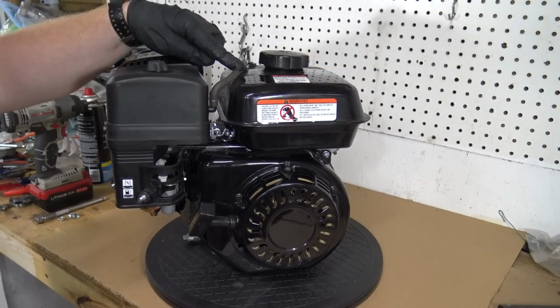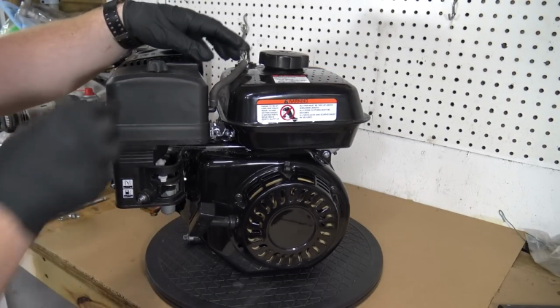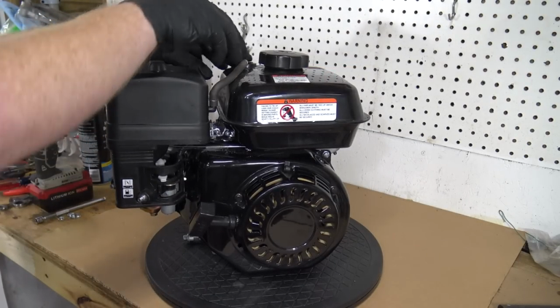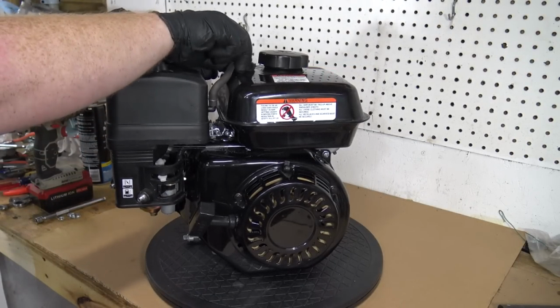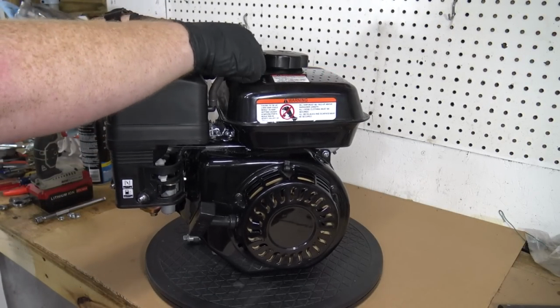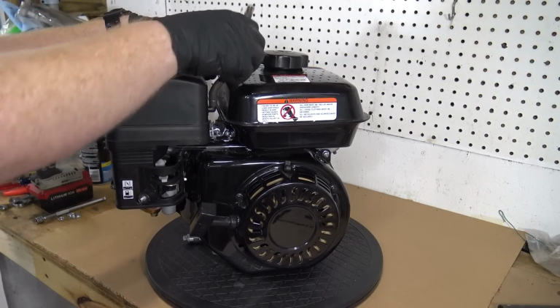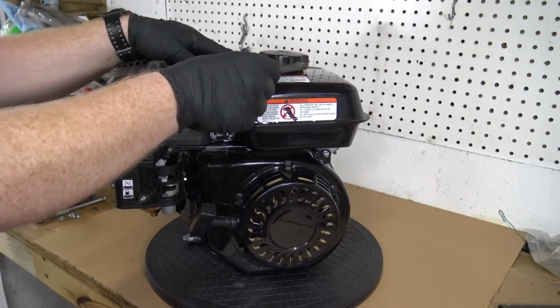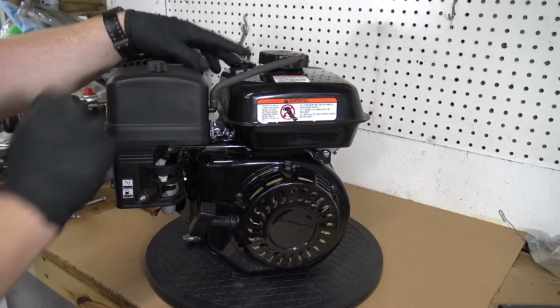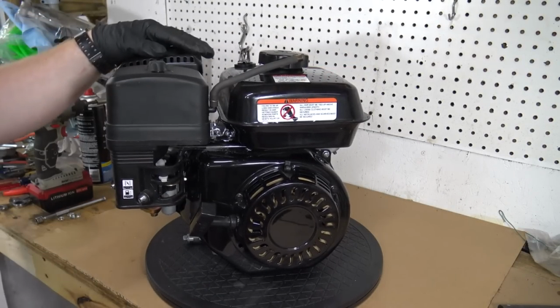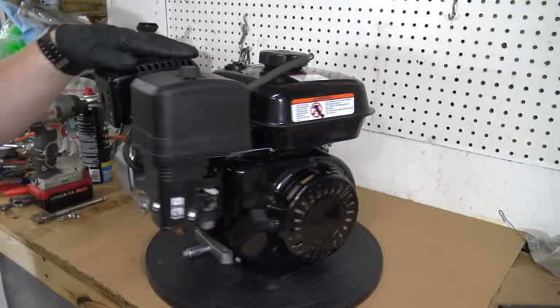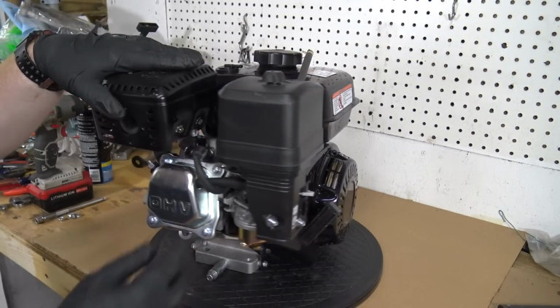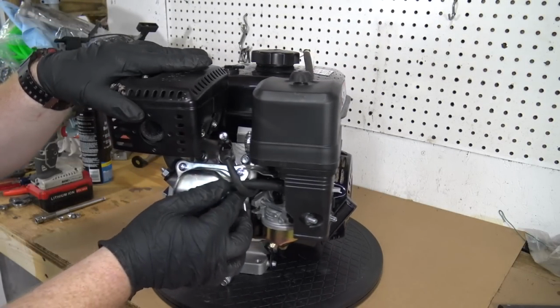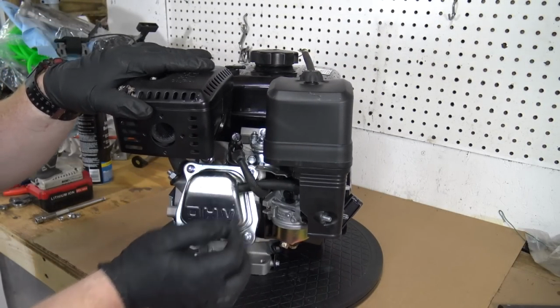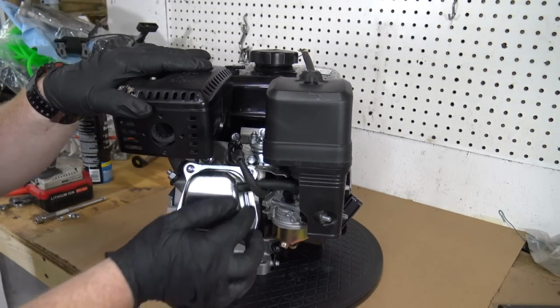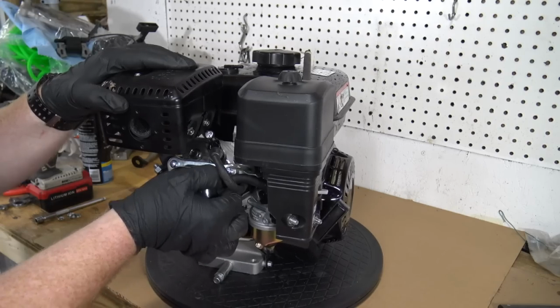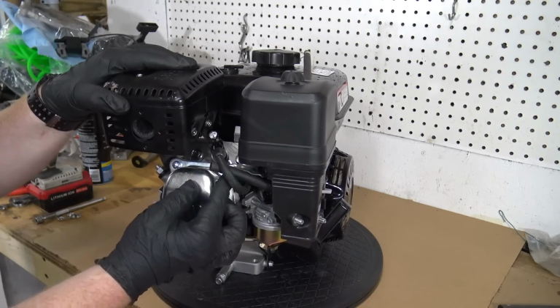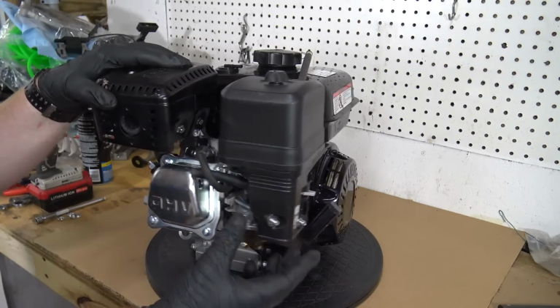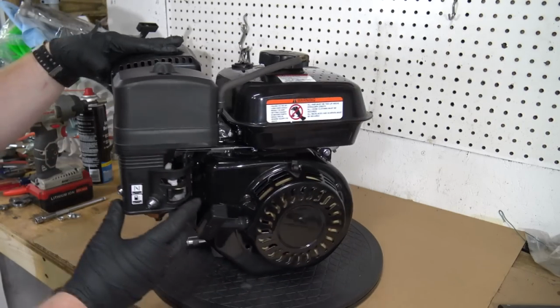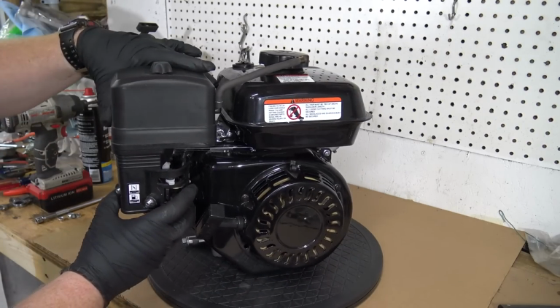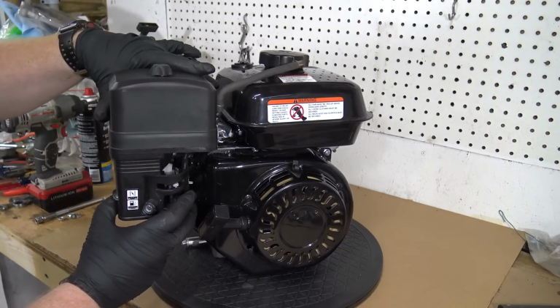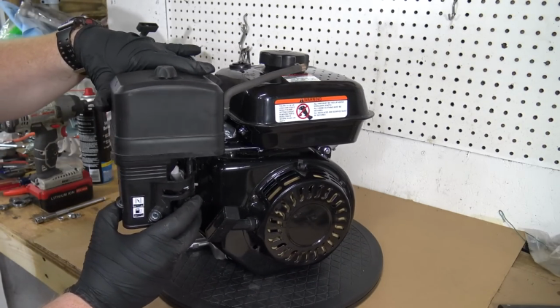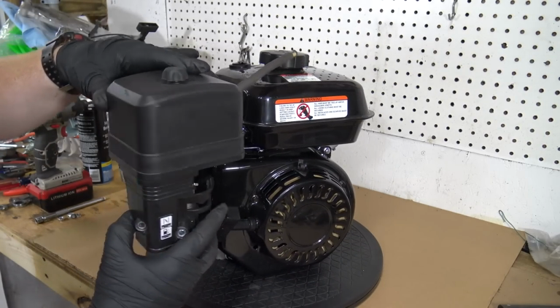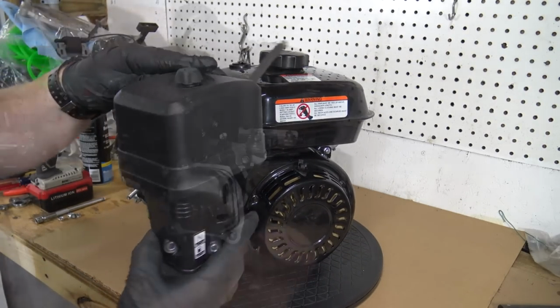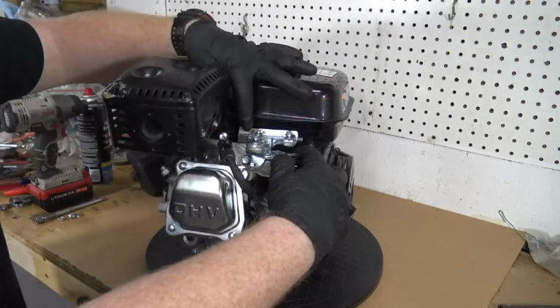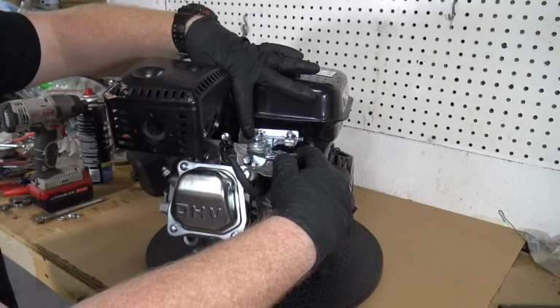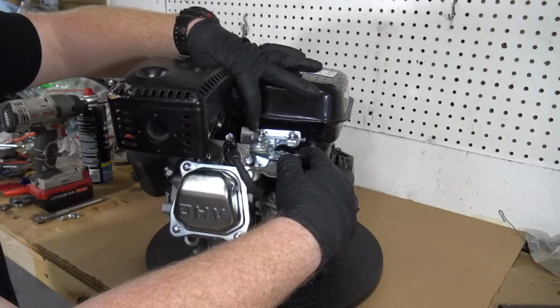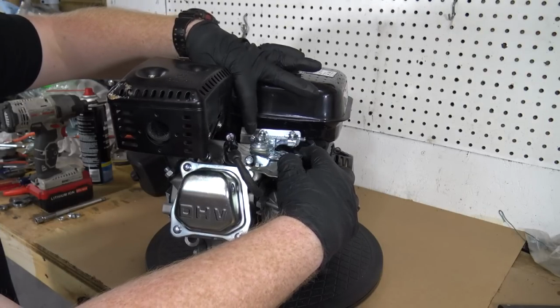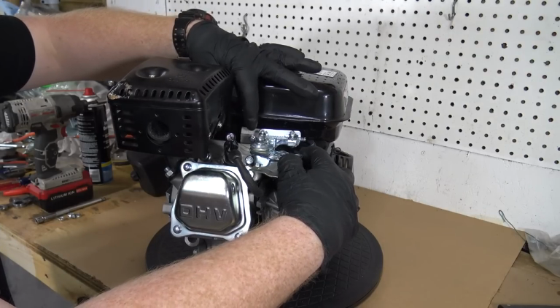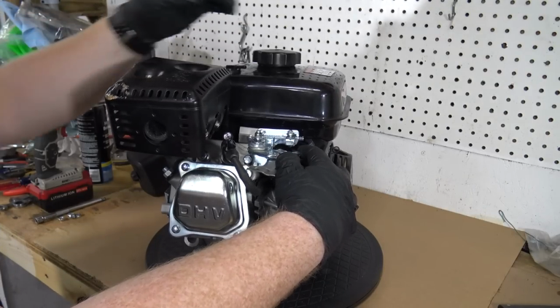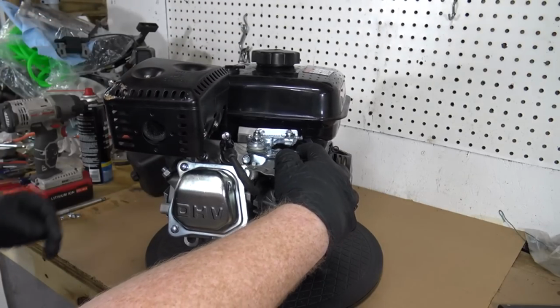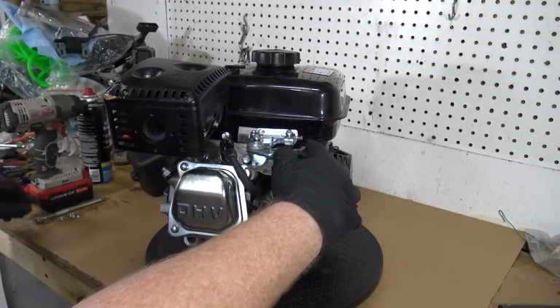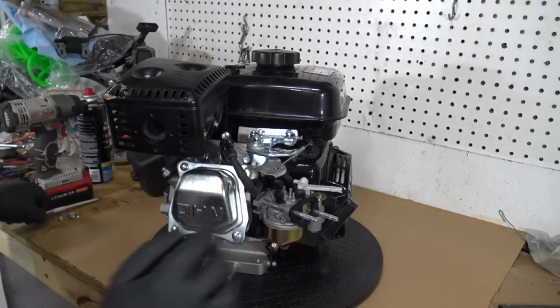Pull the vent line off the tank and the vacuum line off of the valve cover to remove the airbox. There is one 8mm bolt left holding the gas tank onto the block.